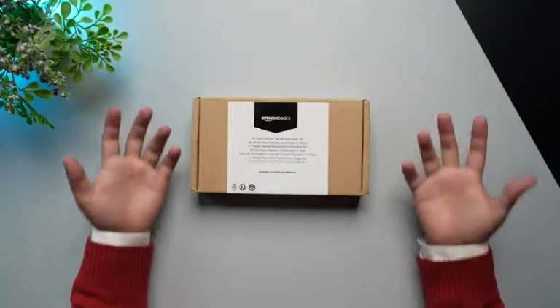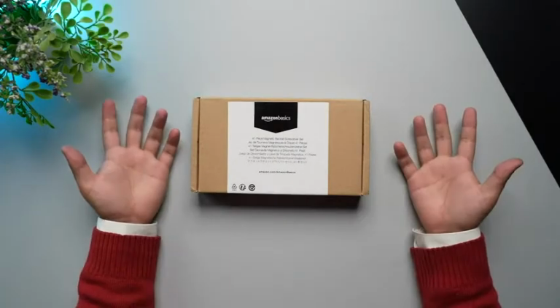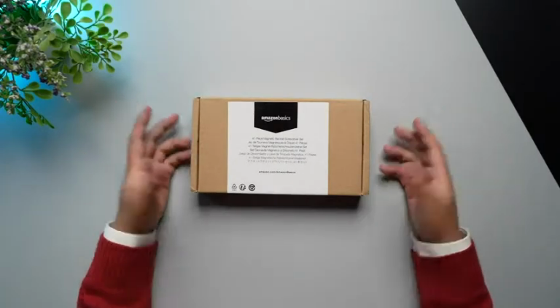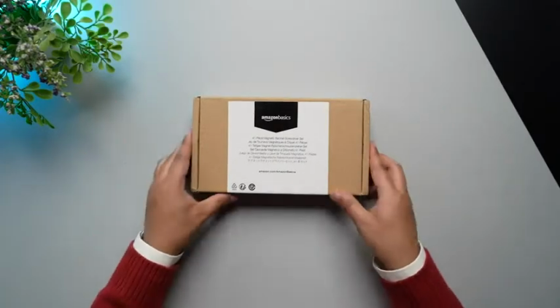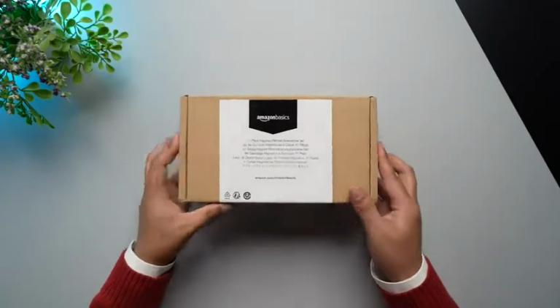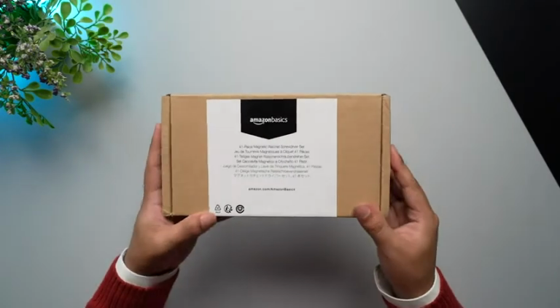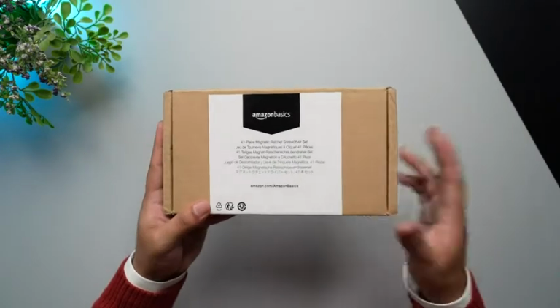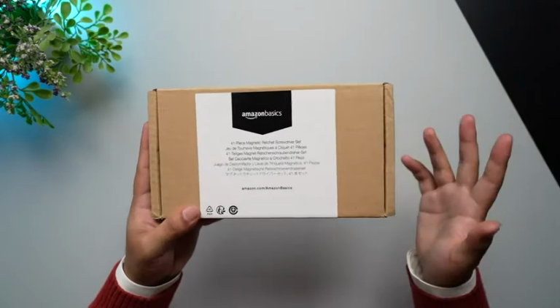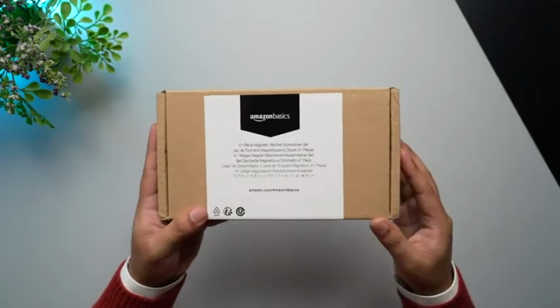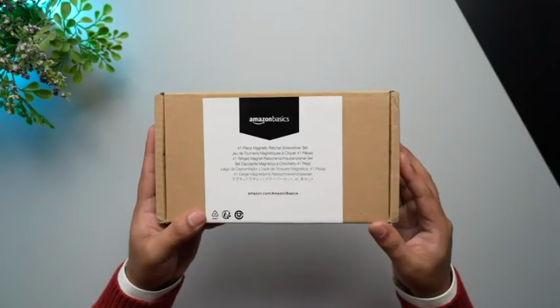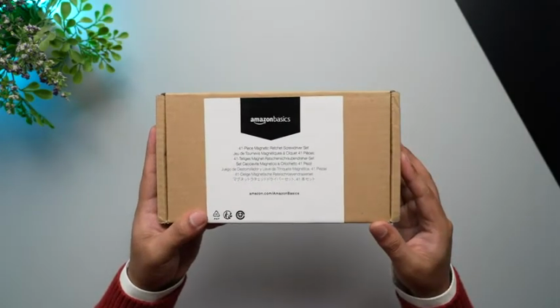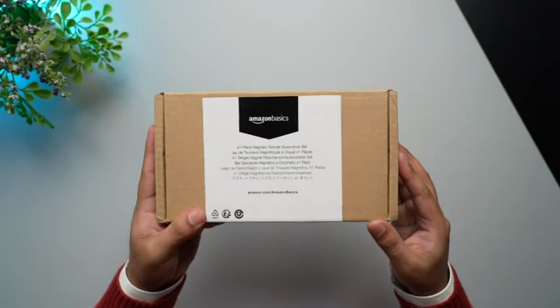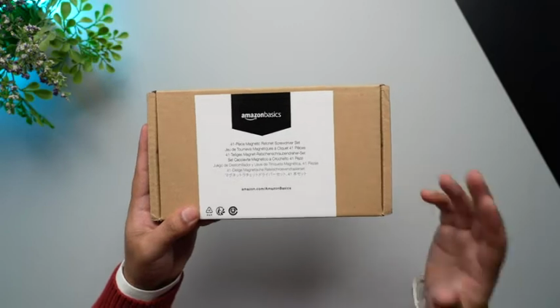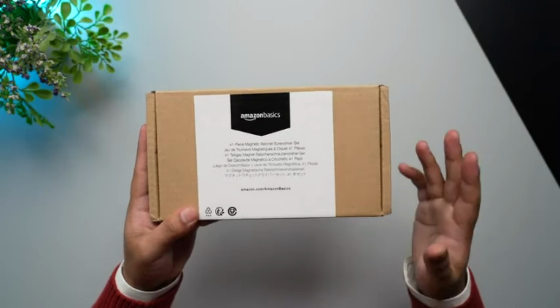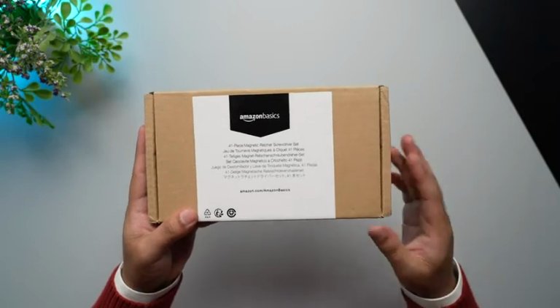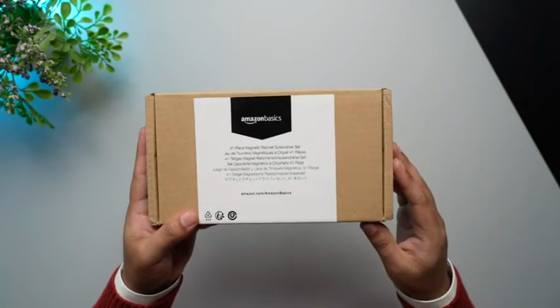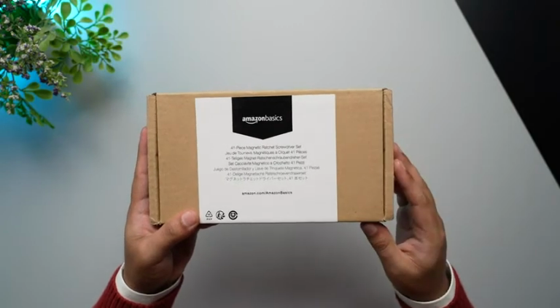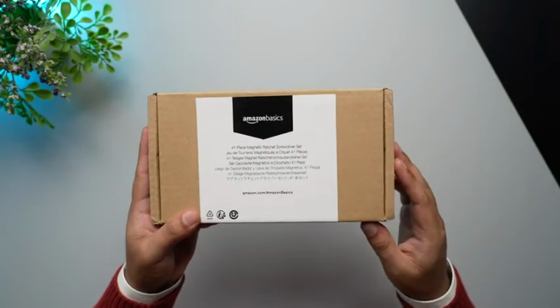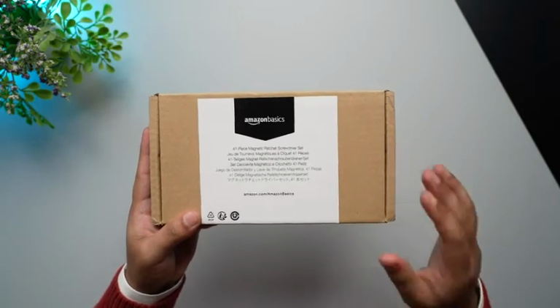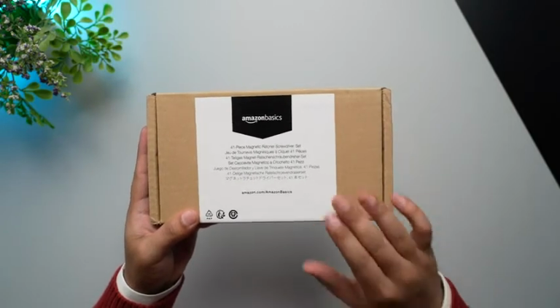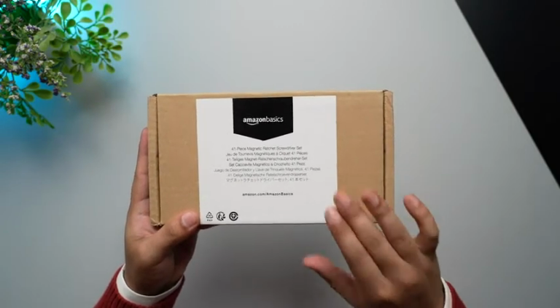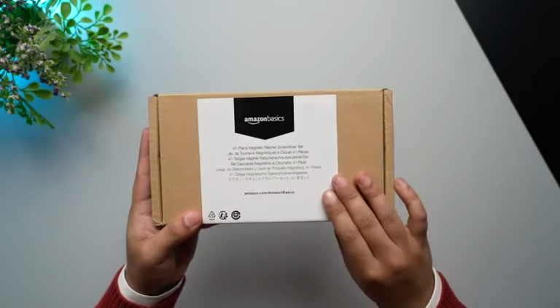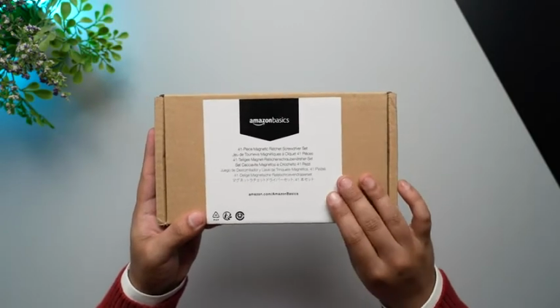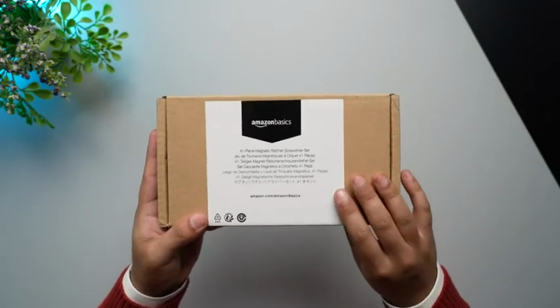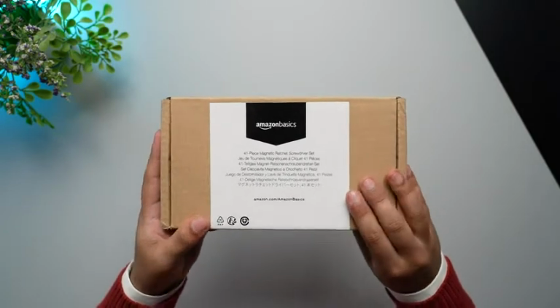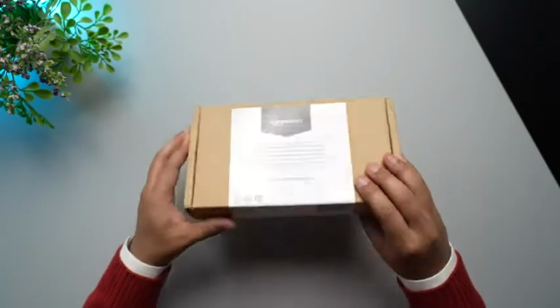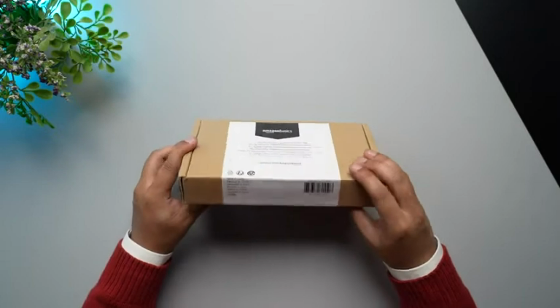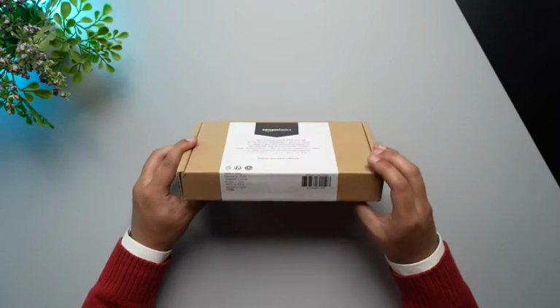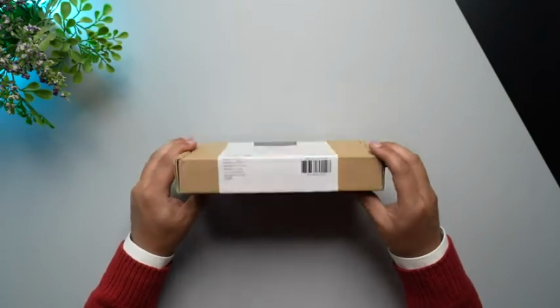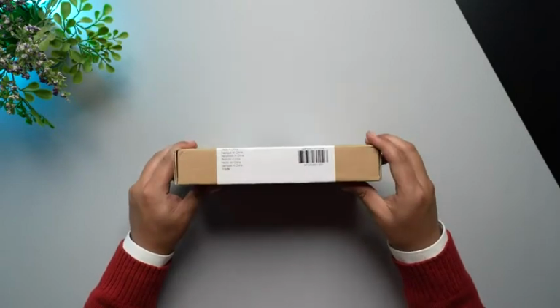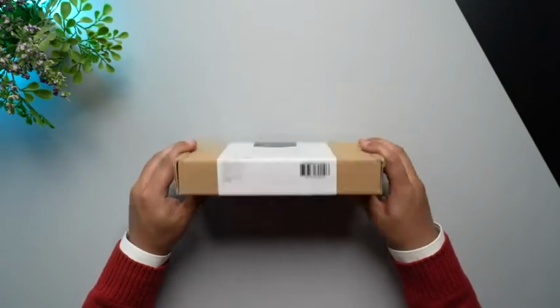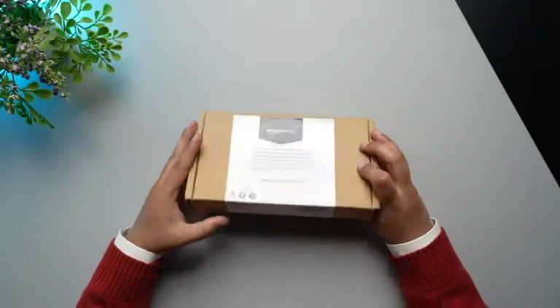Hello everyone! Today we have with us the 41 piece magnetic ratchet screwdriver set and we are going to check out what do we get inside of this box. So without any further ado let's quickly unpack it.